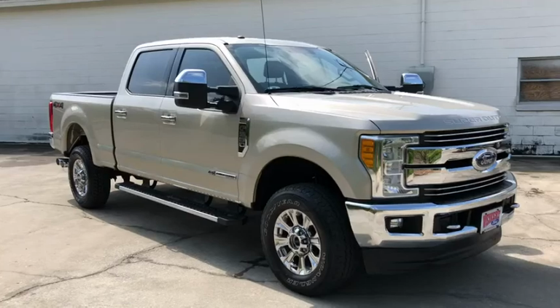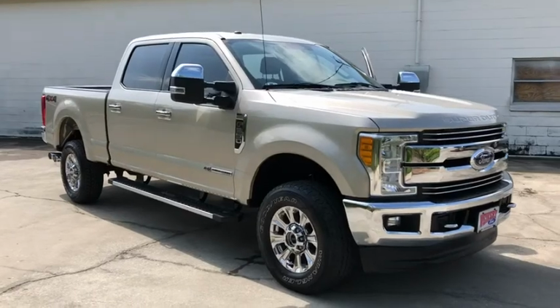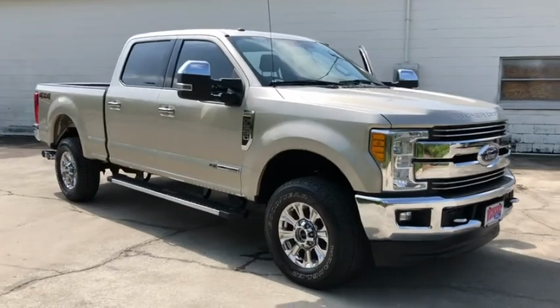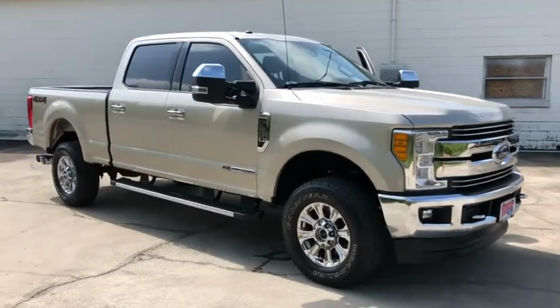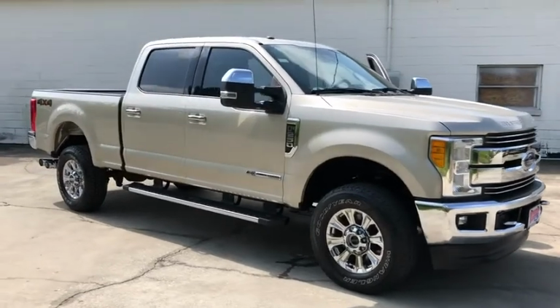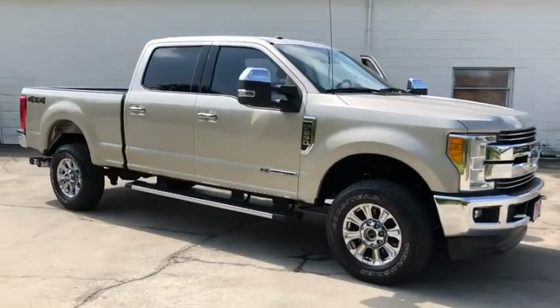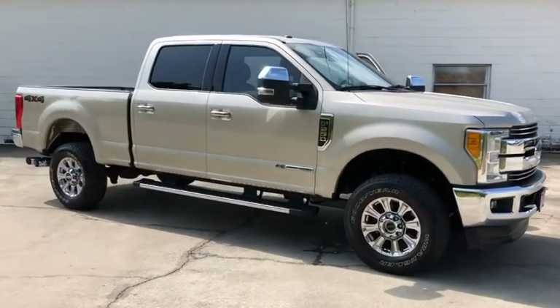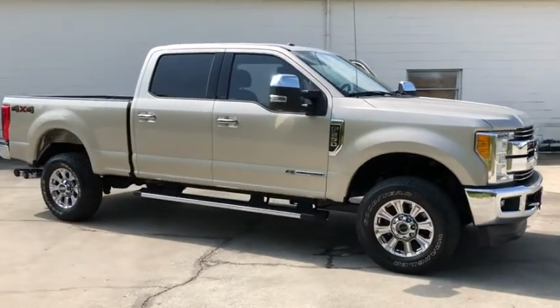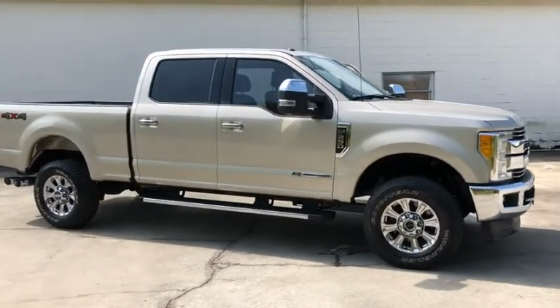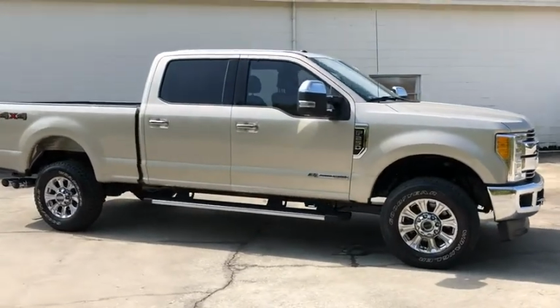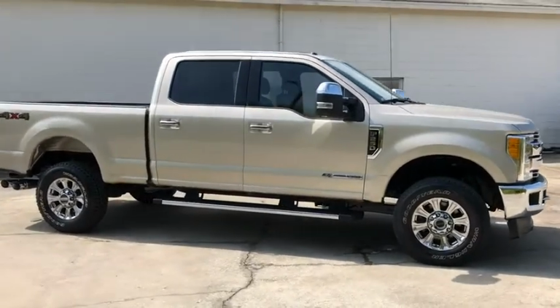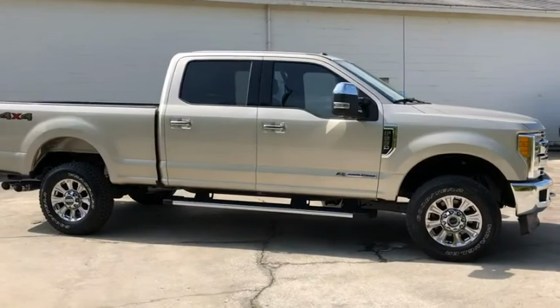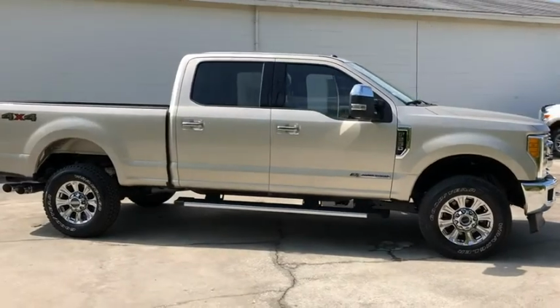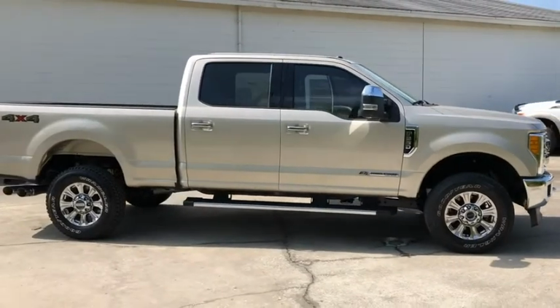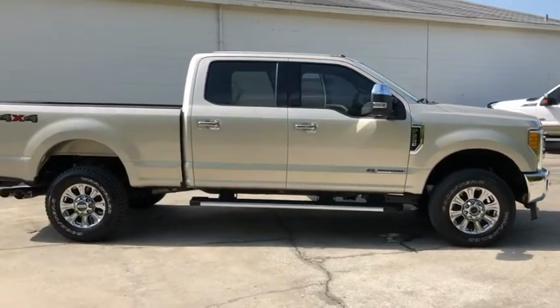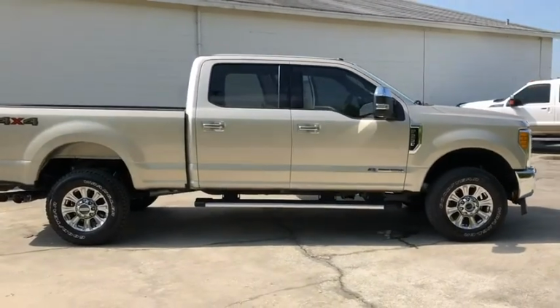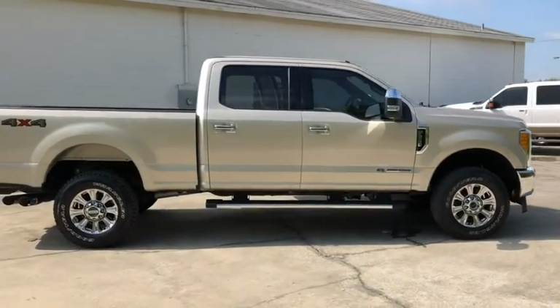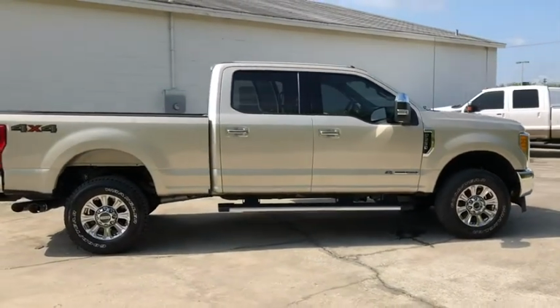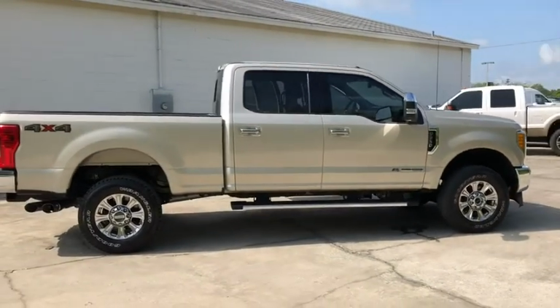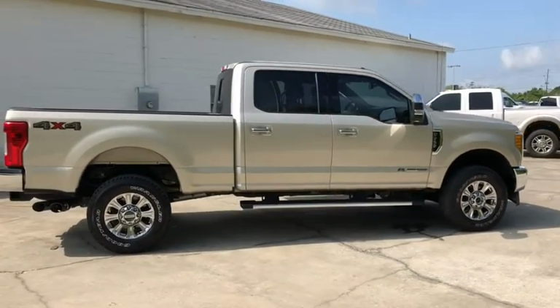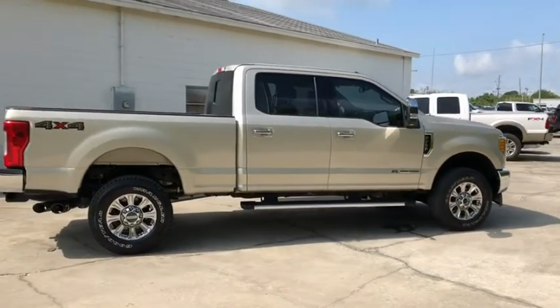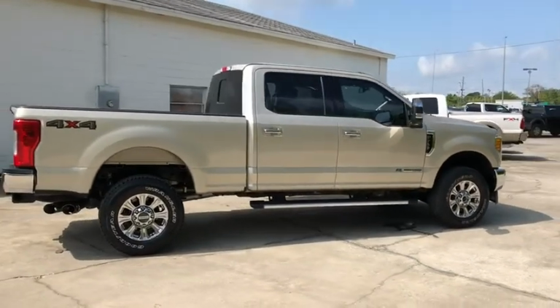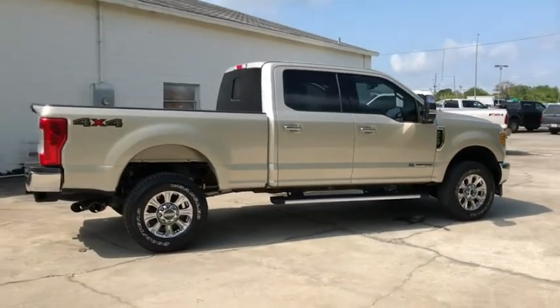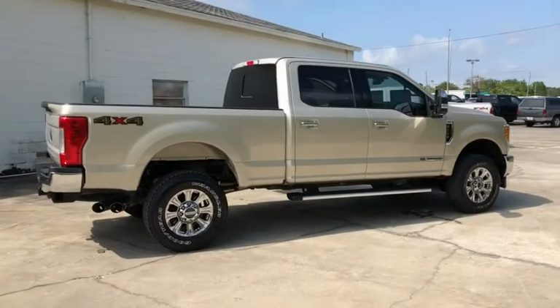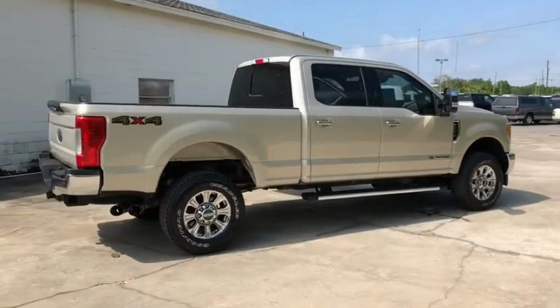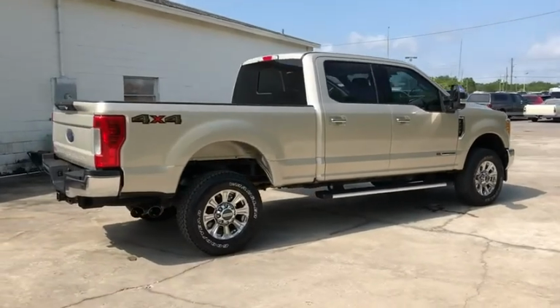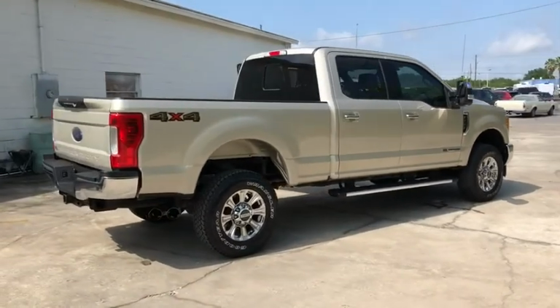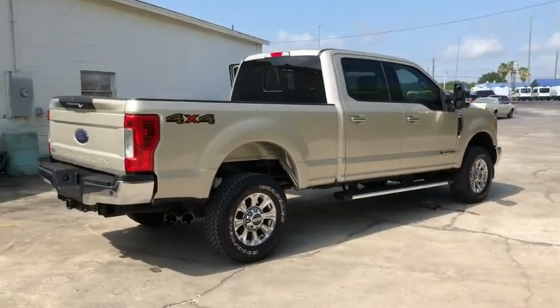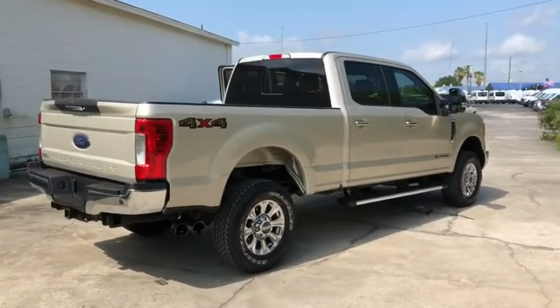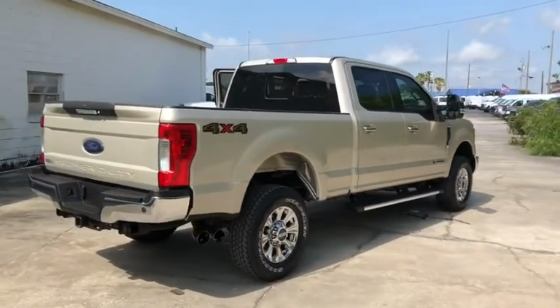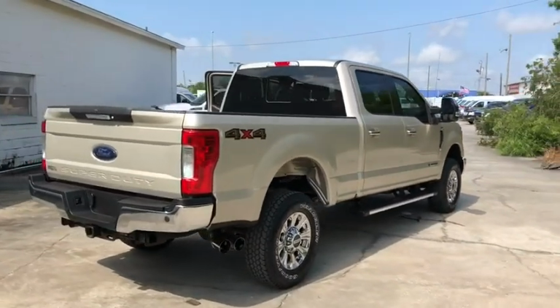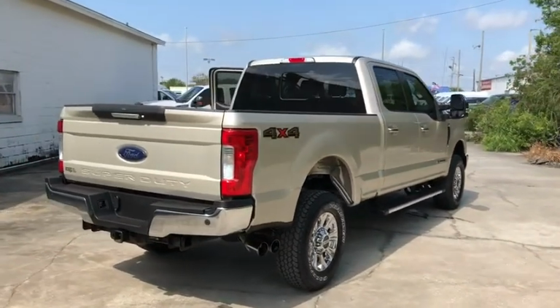The 2017 Ford F-250 Super Duty. Head-to-head fuel efficiency, head-to-head towing, head-to-head torque. Ford F-250 Super Duty. This vehicle has less than 35,000 miles.